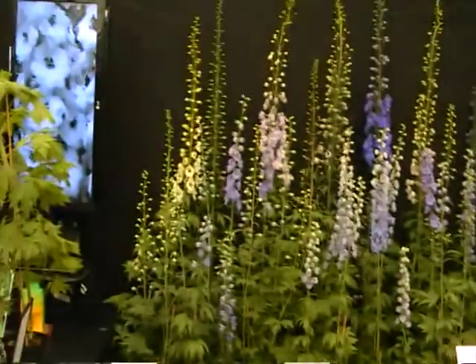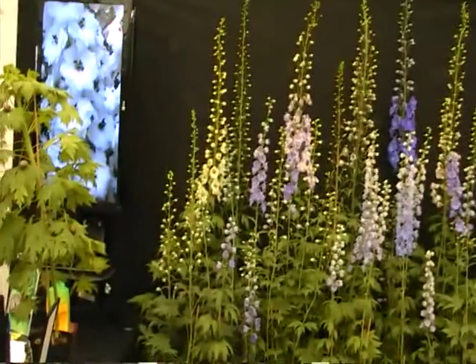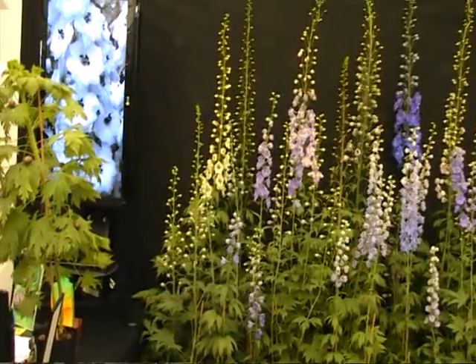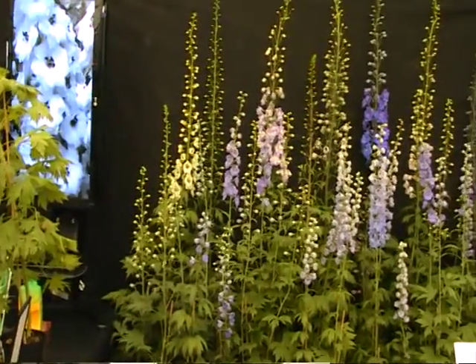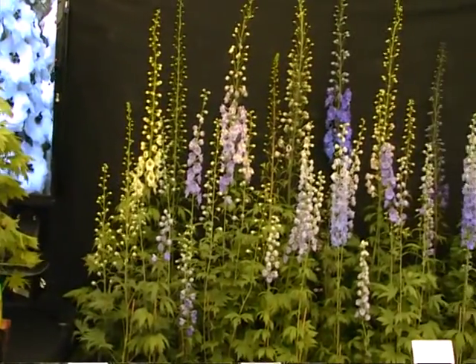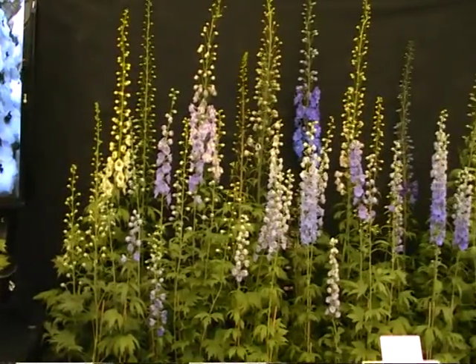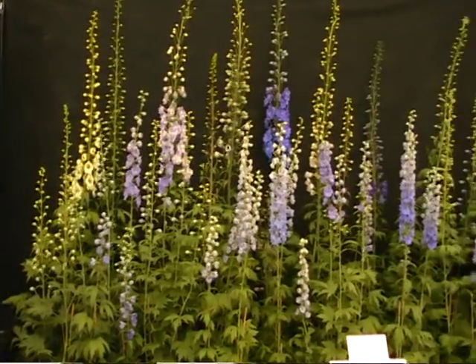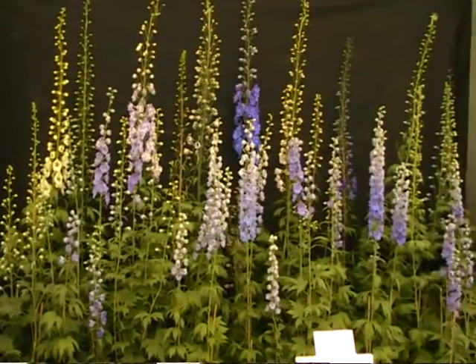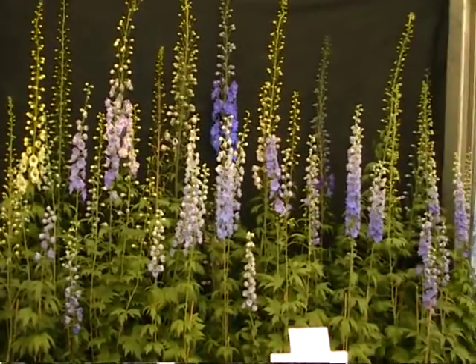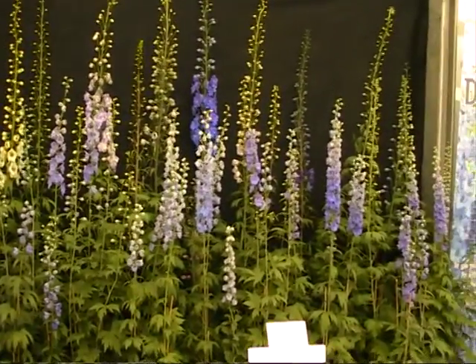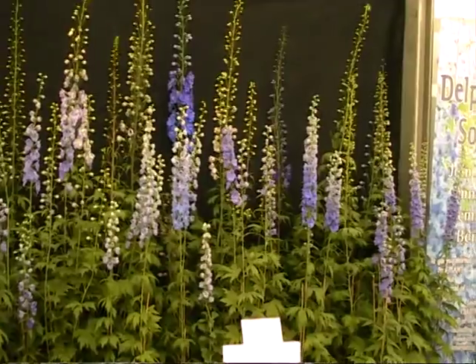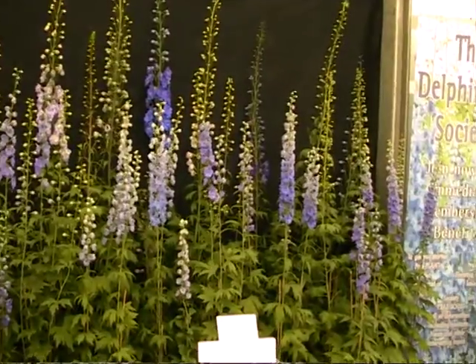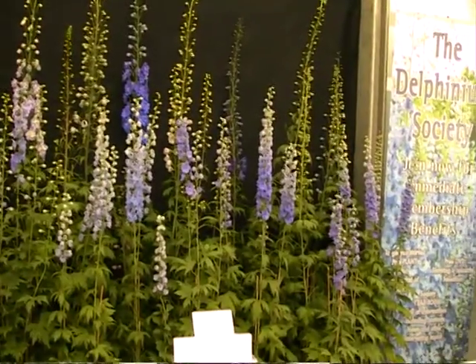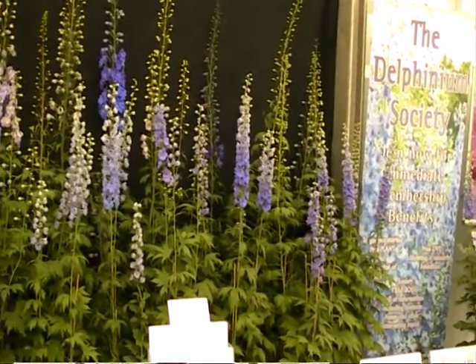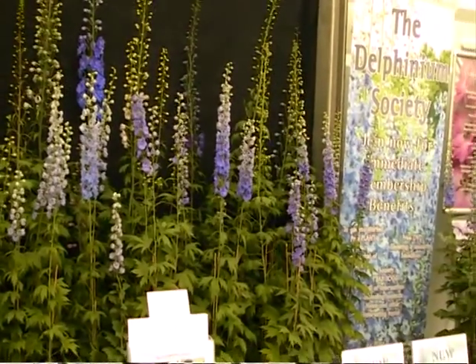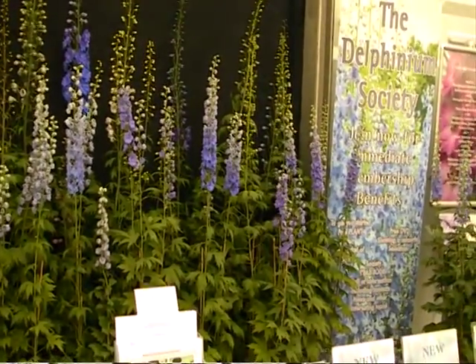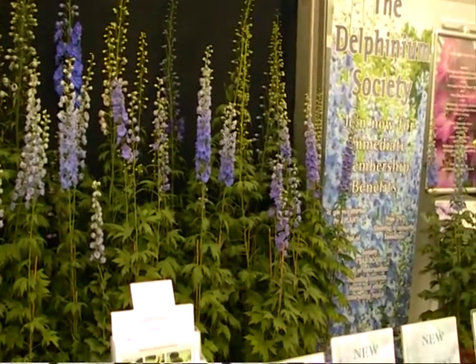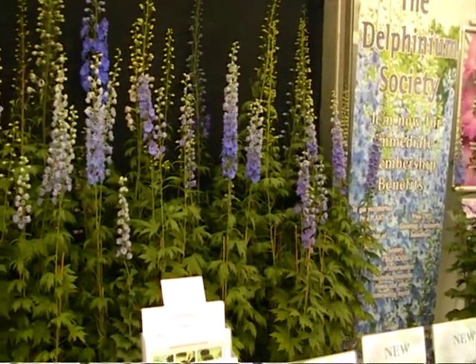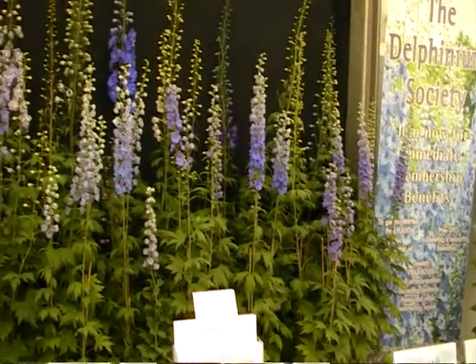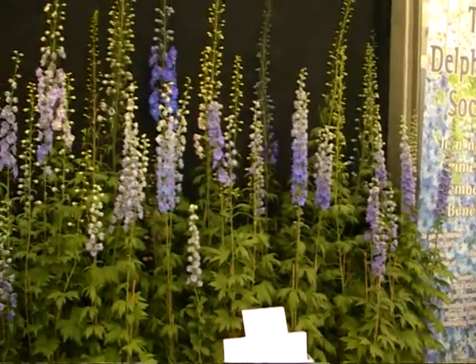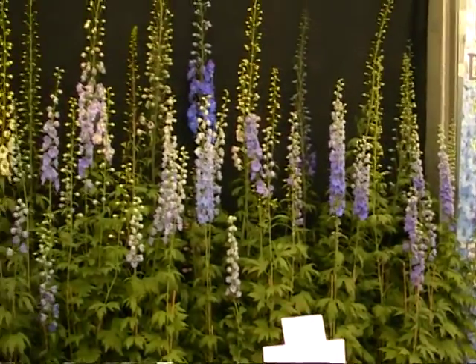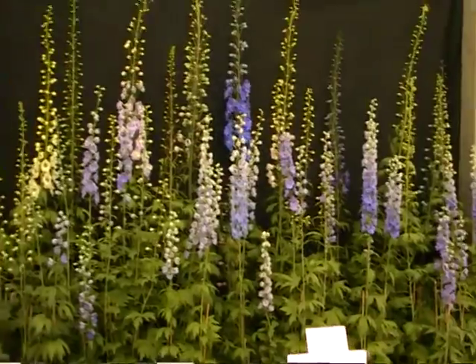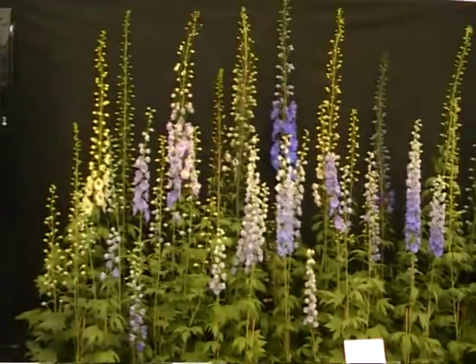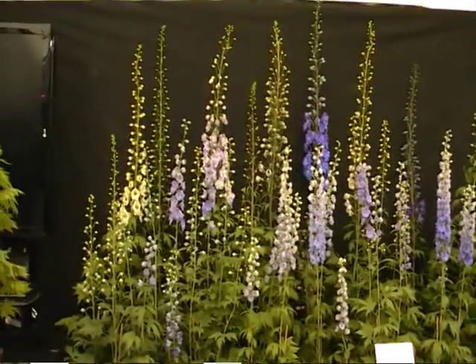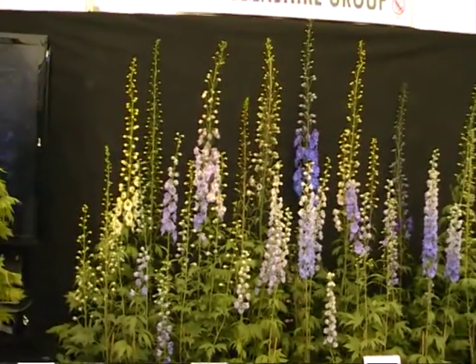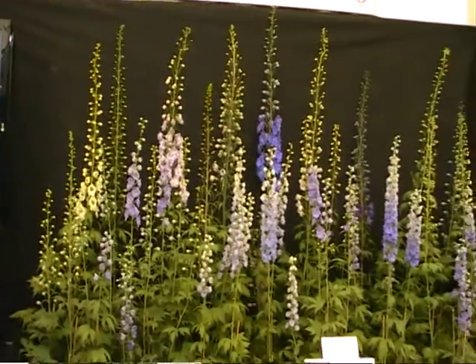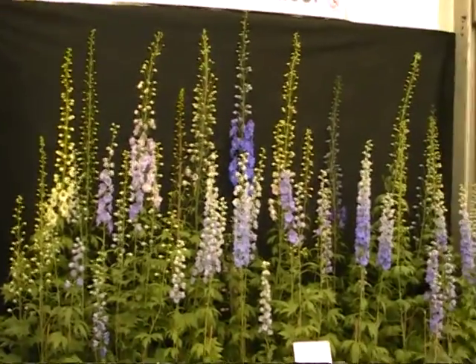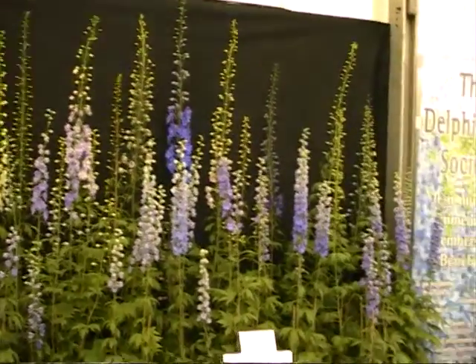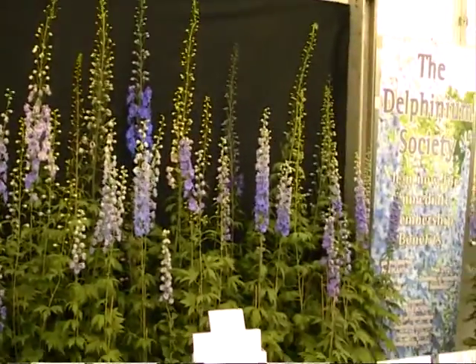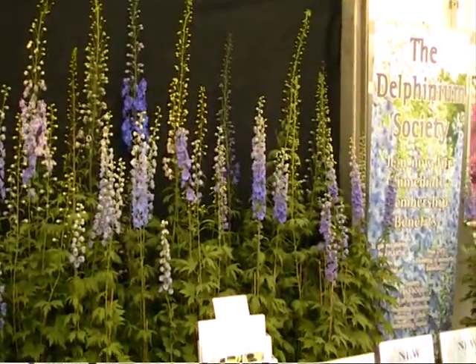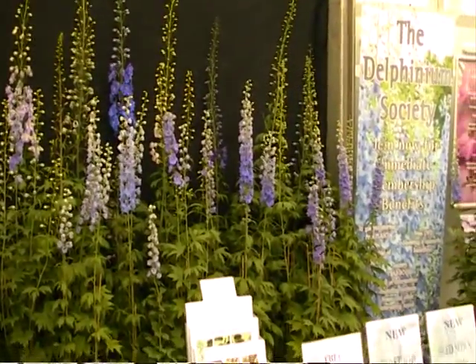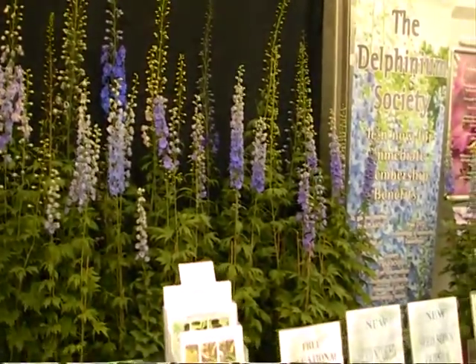Quite a good display of Delphiniums. The smaller early lilac one which we've bred flowers early, and it's just right for this show, with some taller ones at the back. Quite a good group — remember it's the 26th of April.